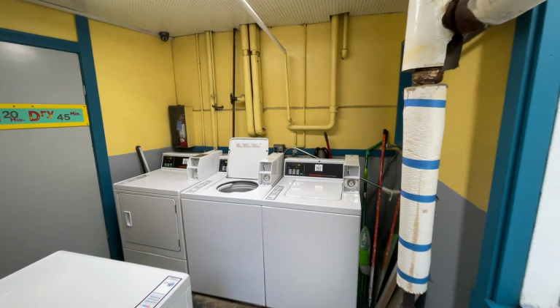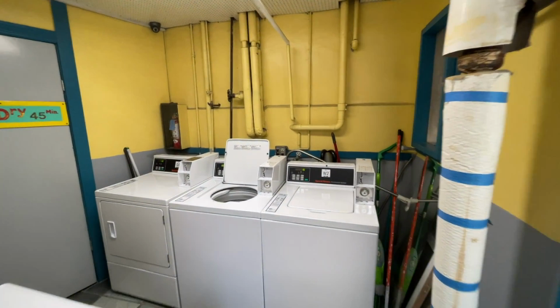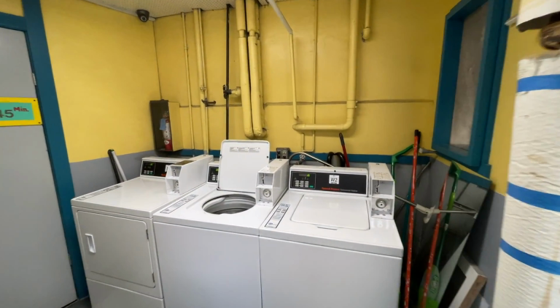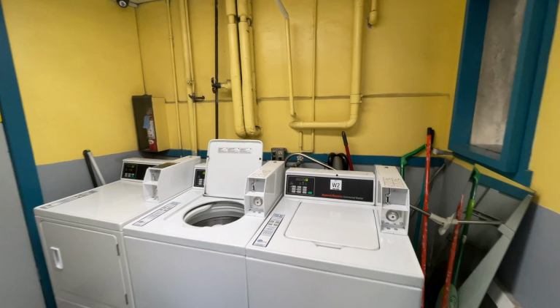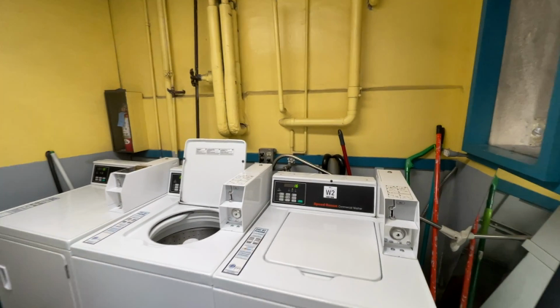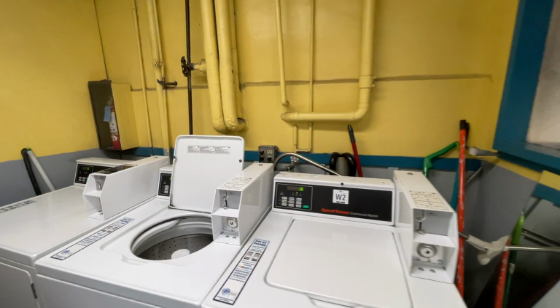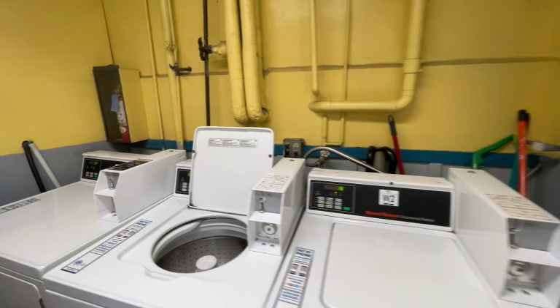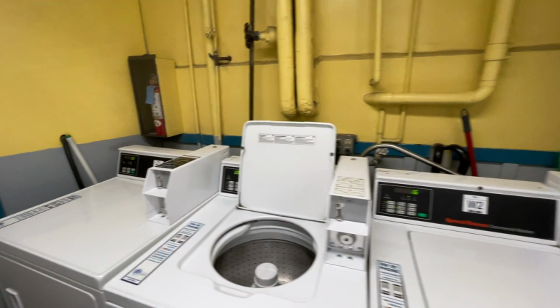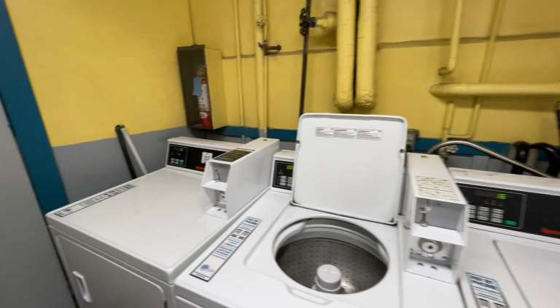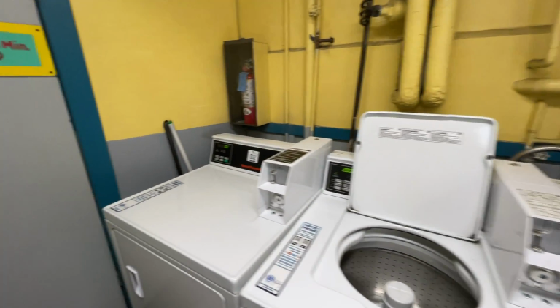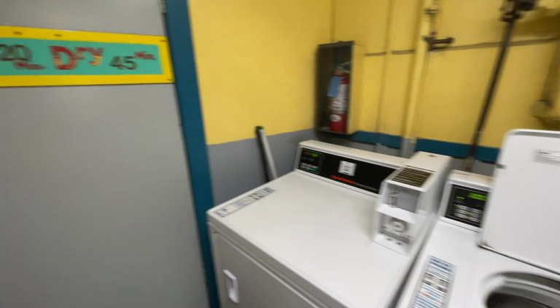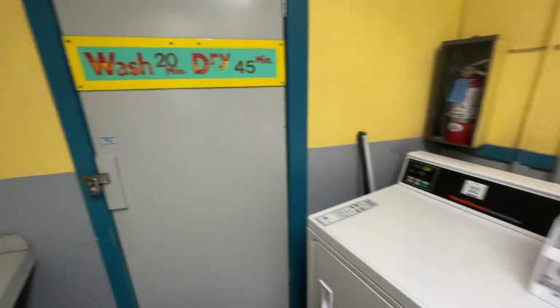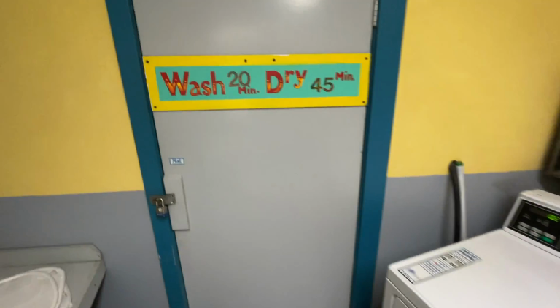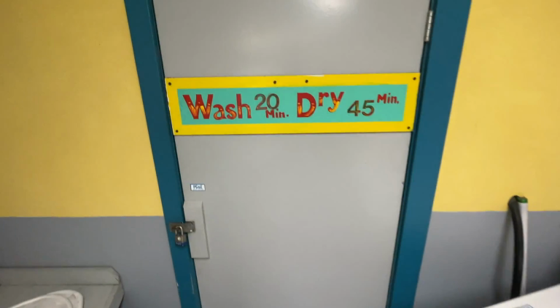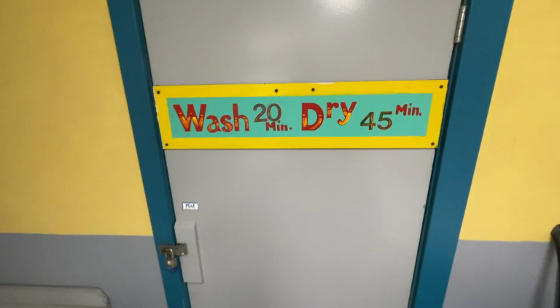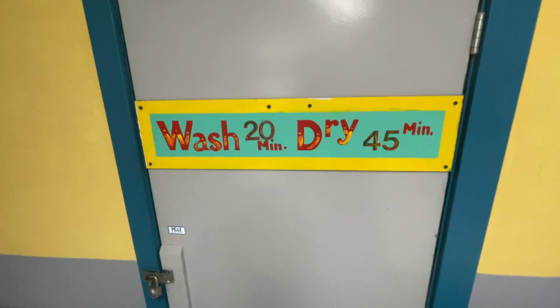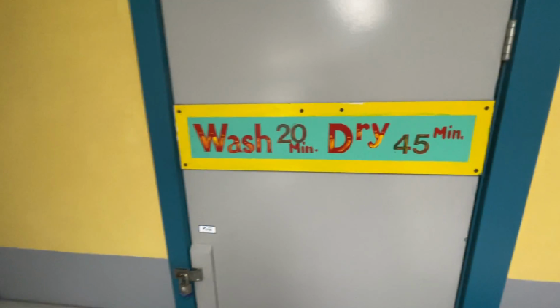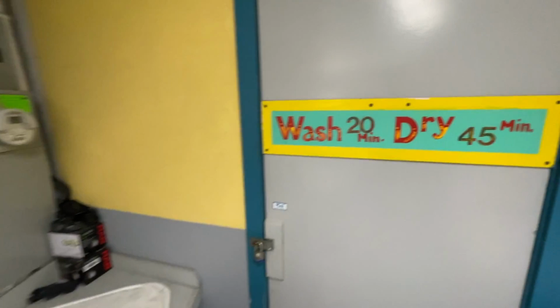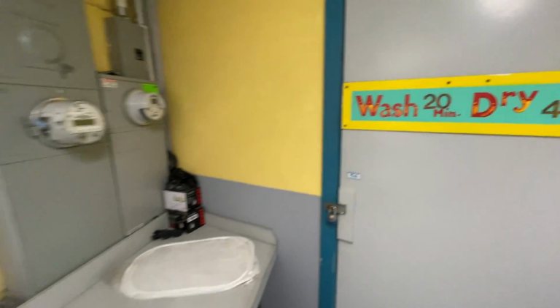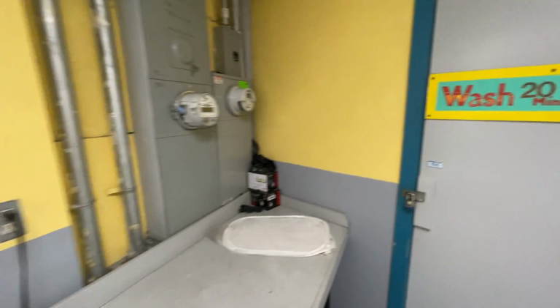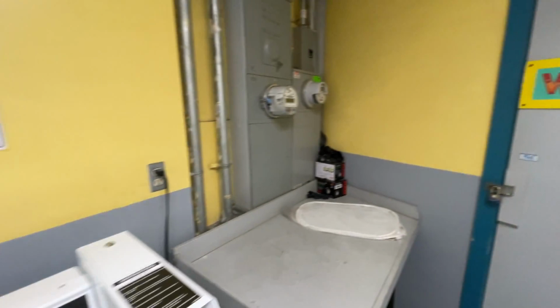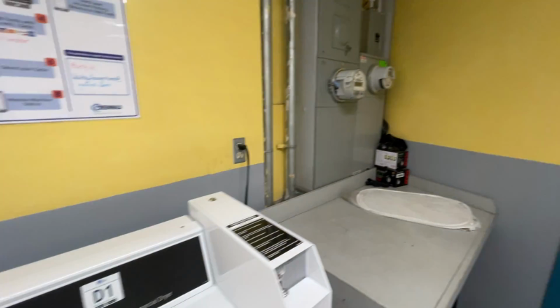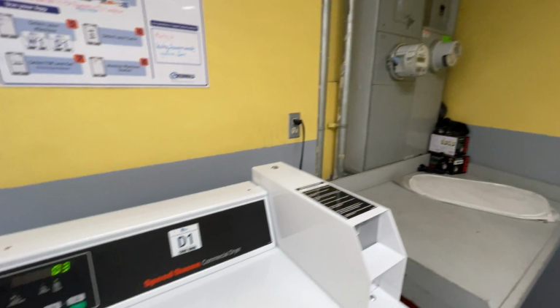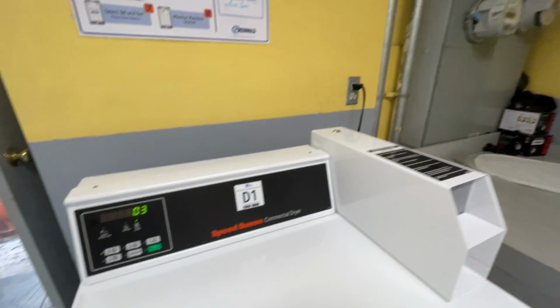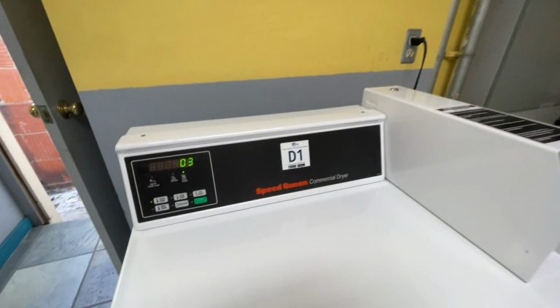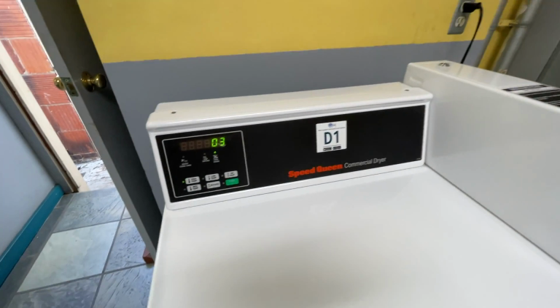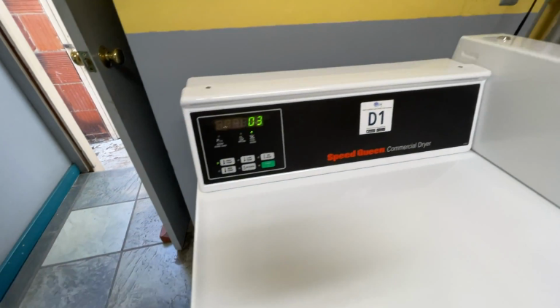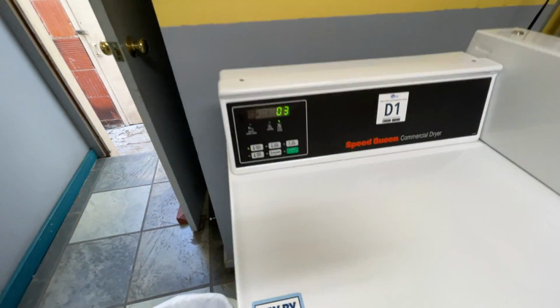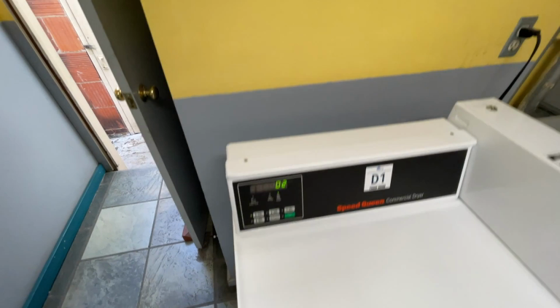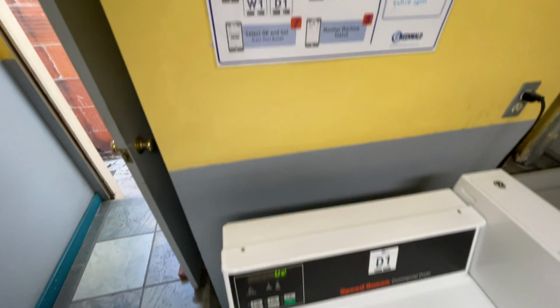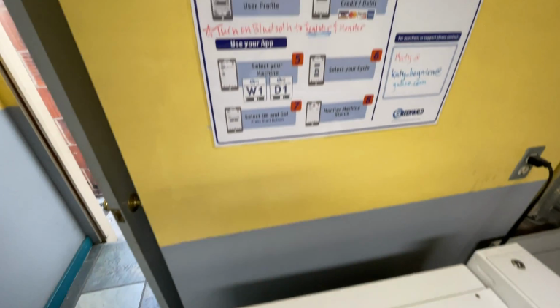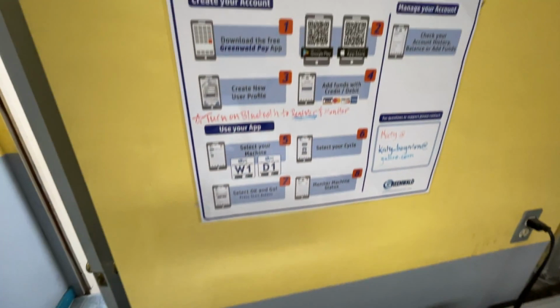Here's the laundry room: two washers, two dryers. This is app-based, so no coins necessary — just download the app. Instructions are right here.